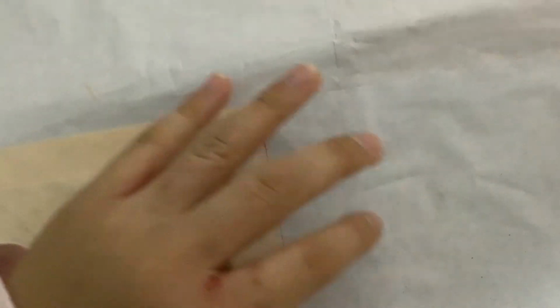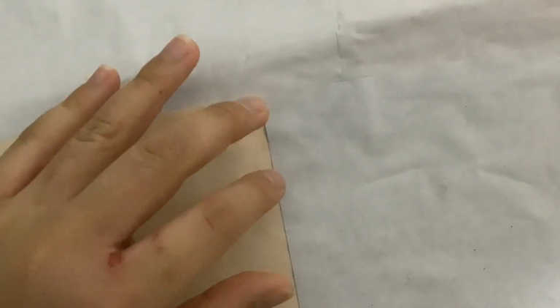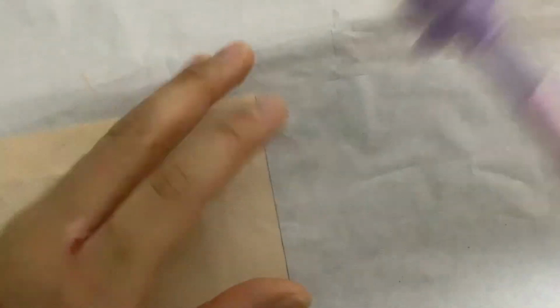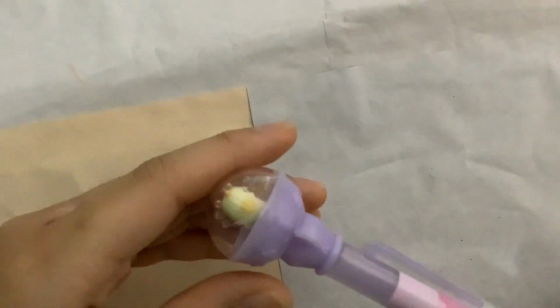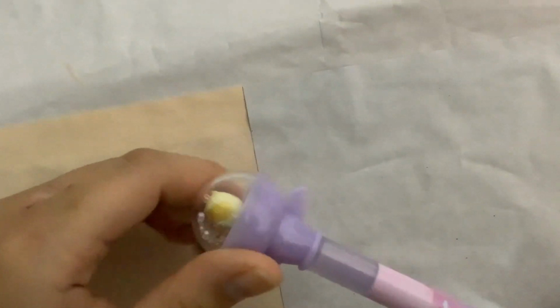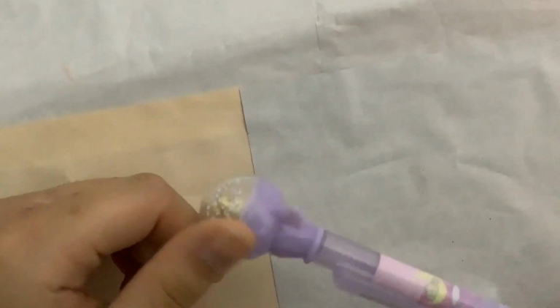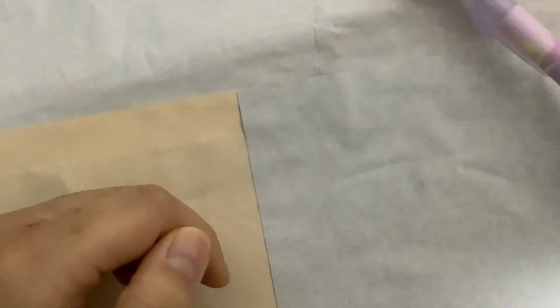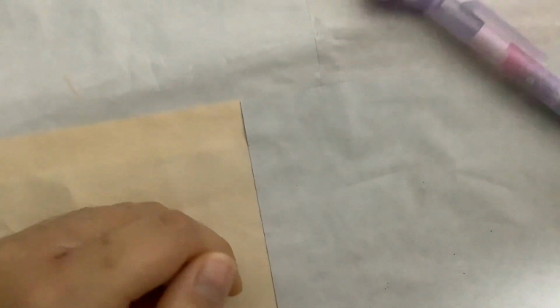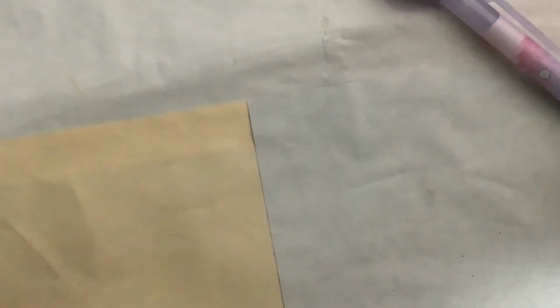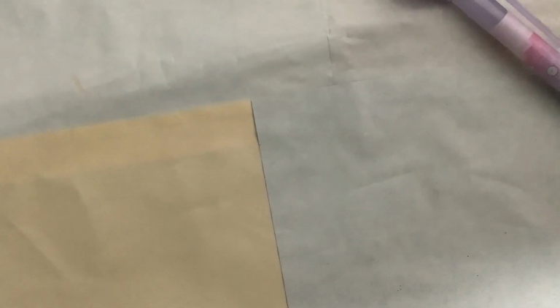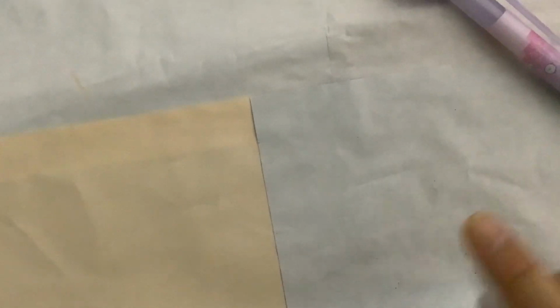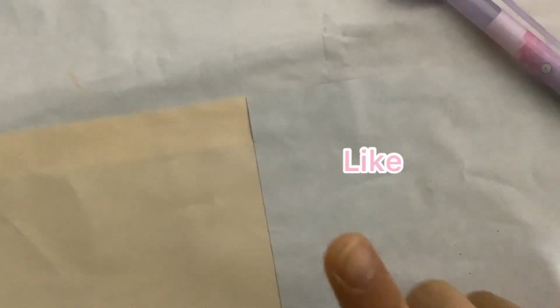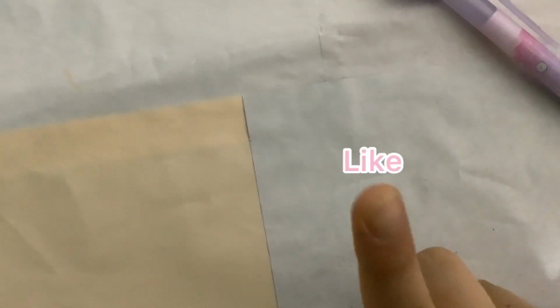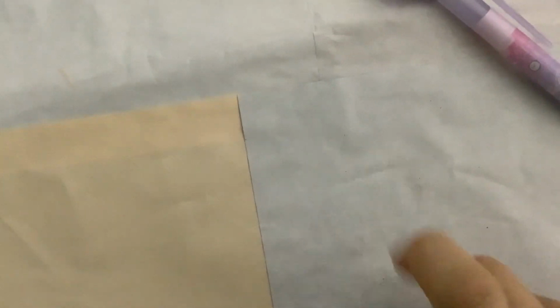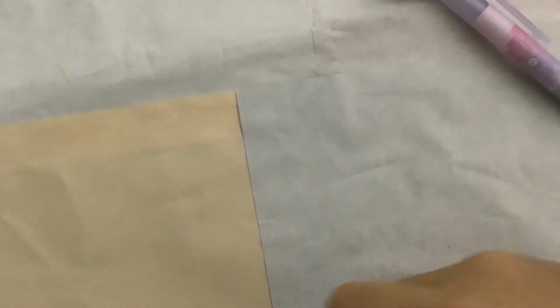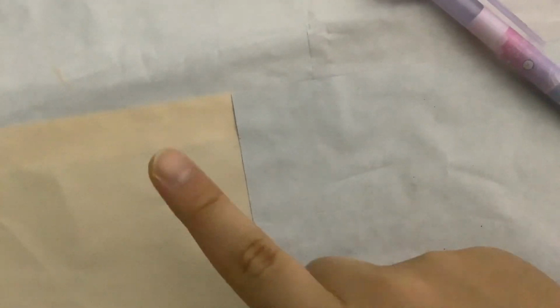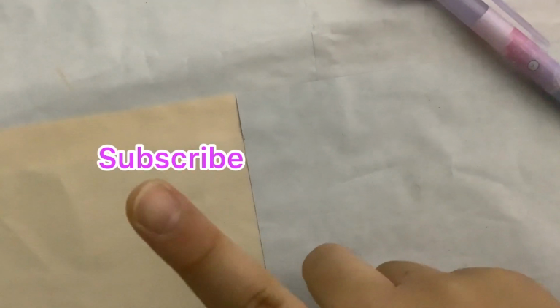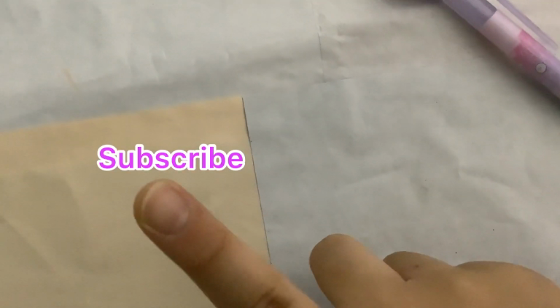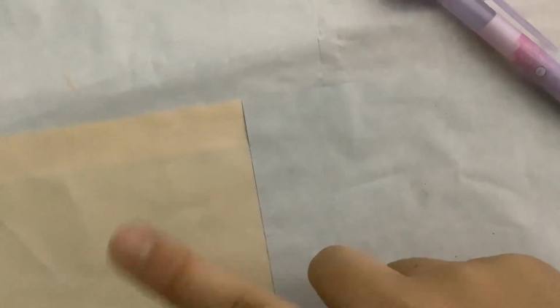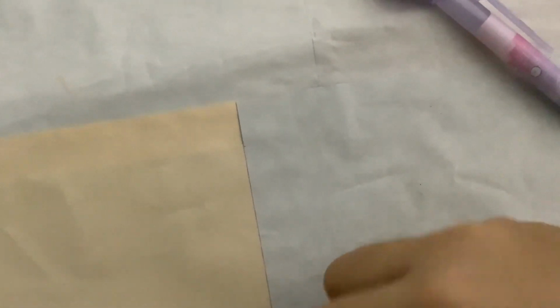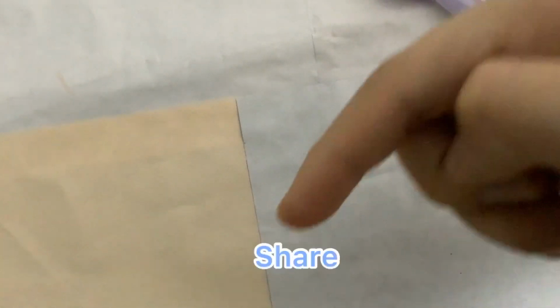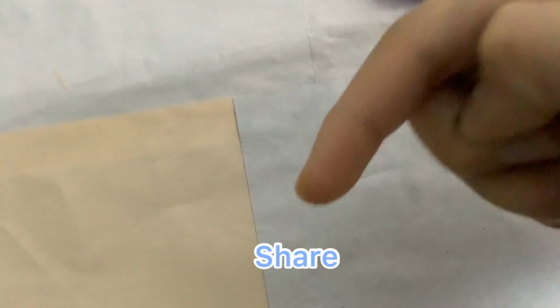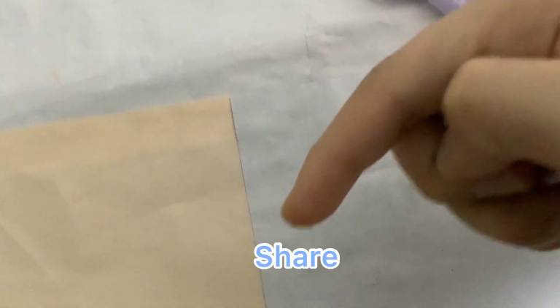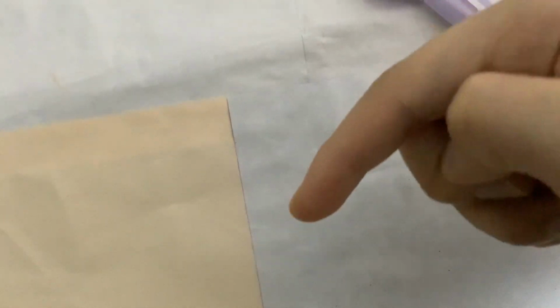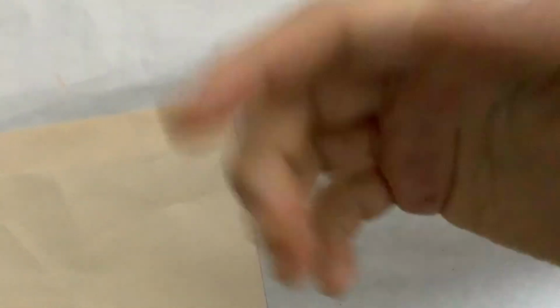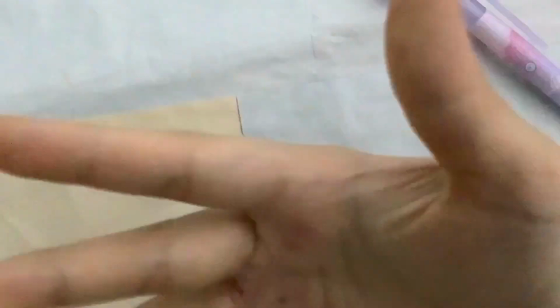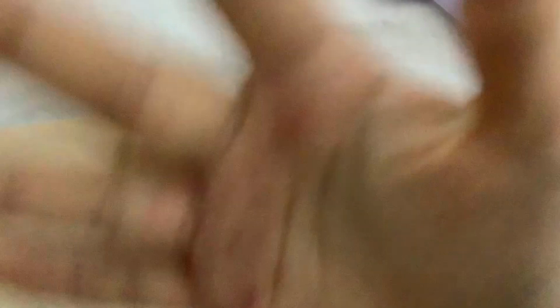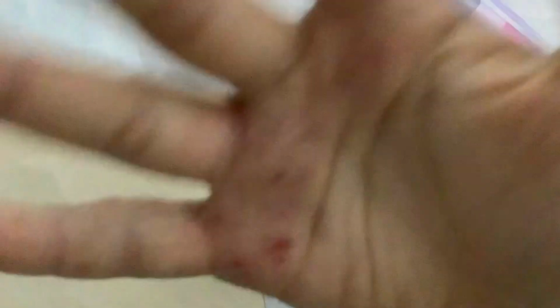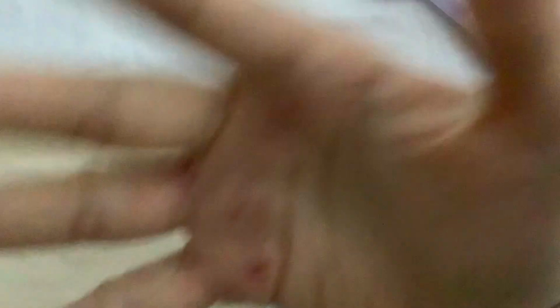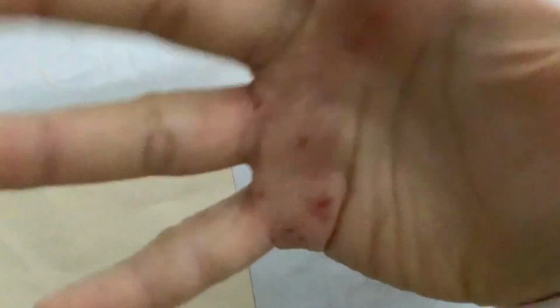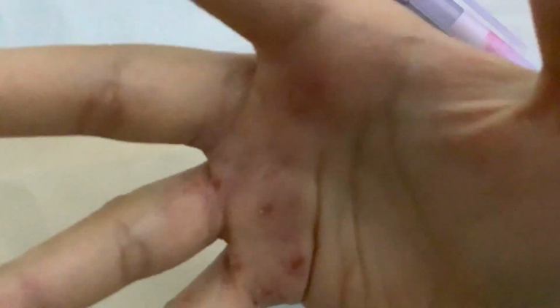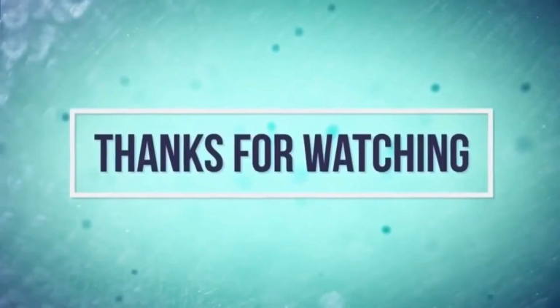I hope you guys enjoyed this video. Please remember to give me a like, subscribe to my channel, and share. See you next time, bye!